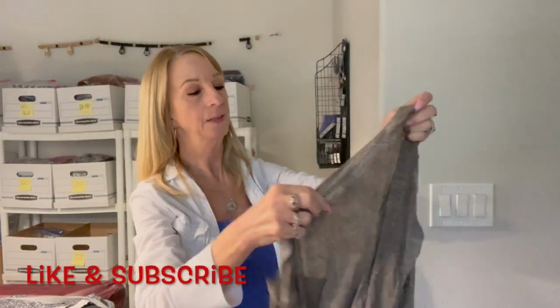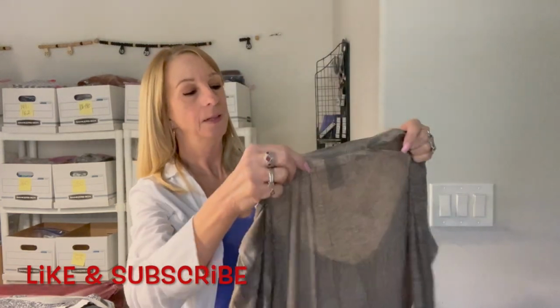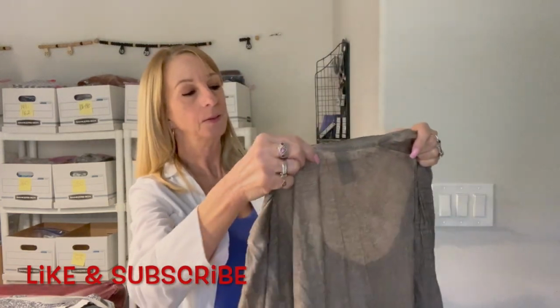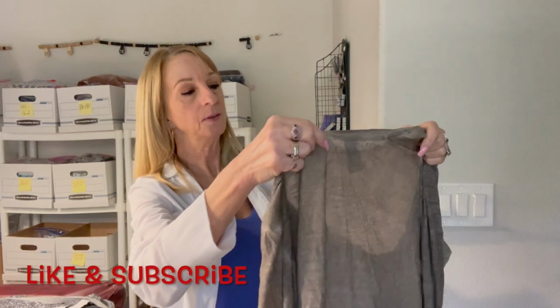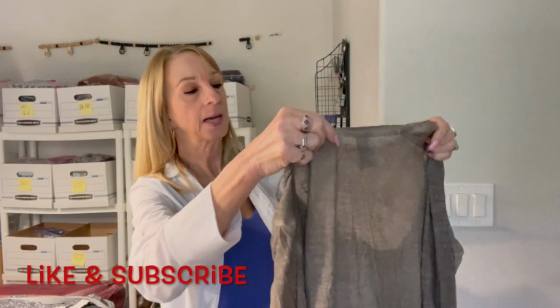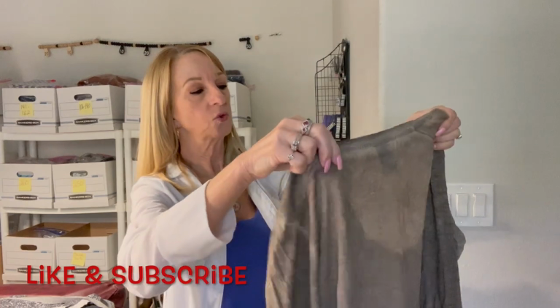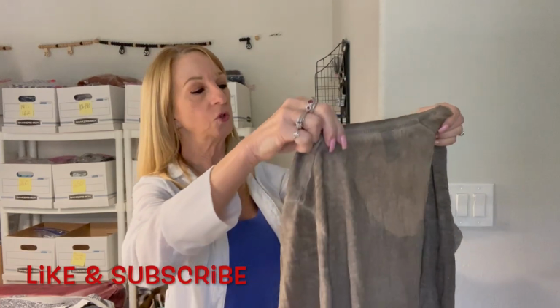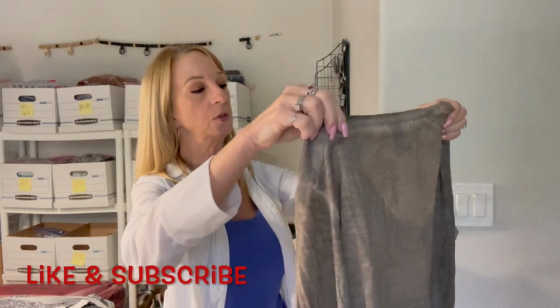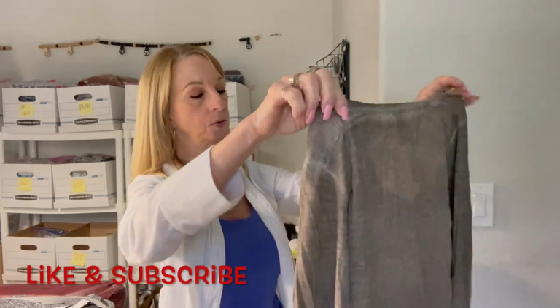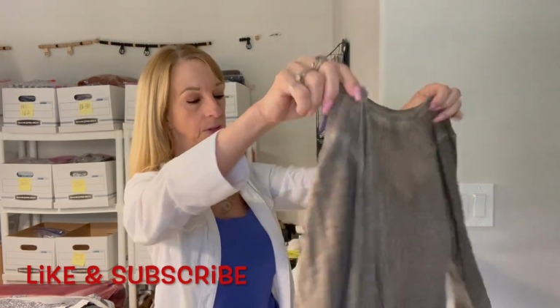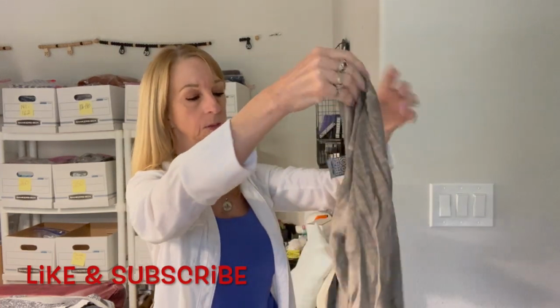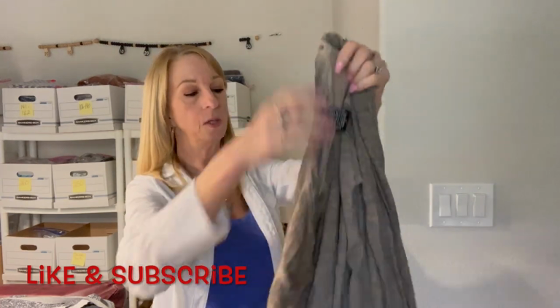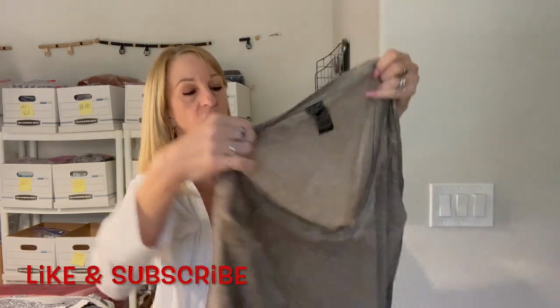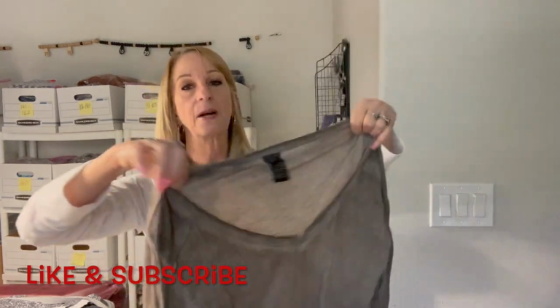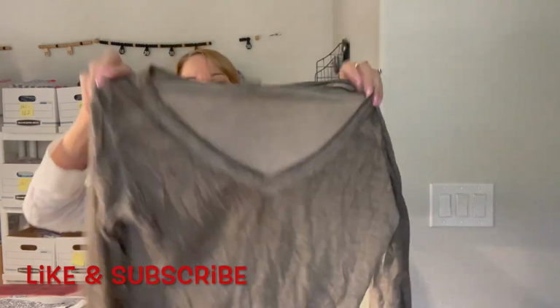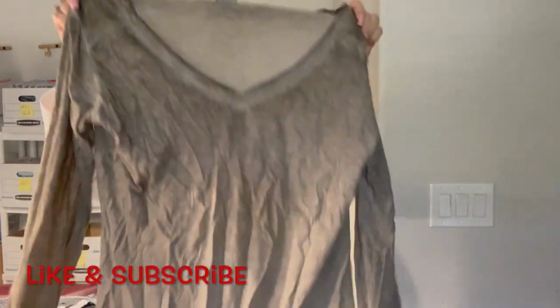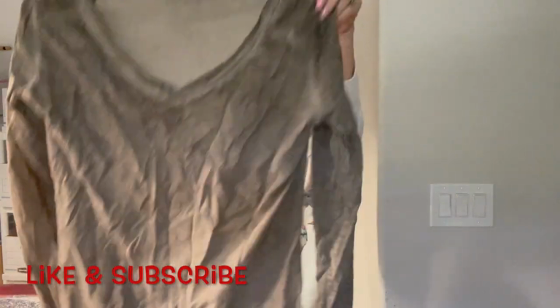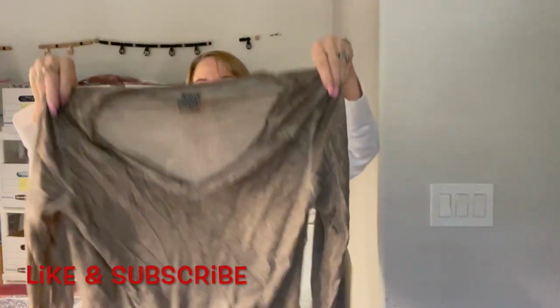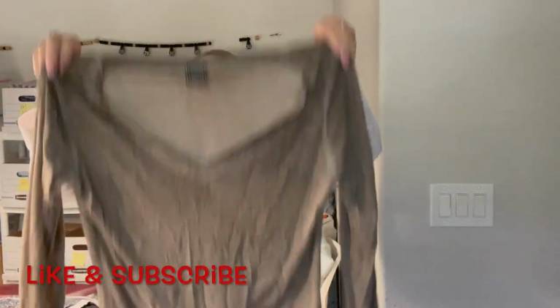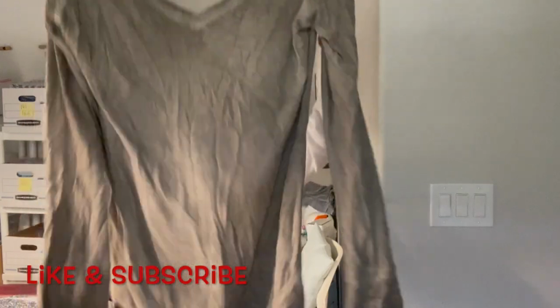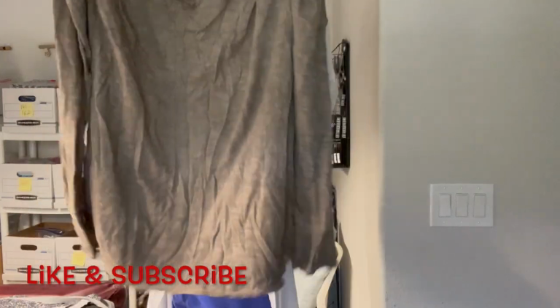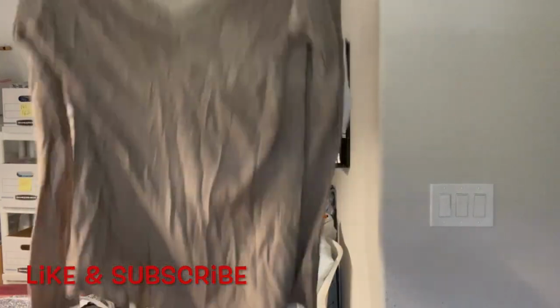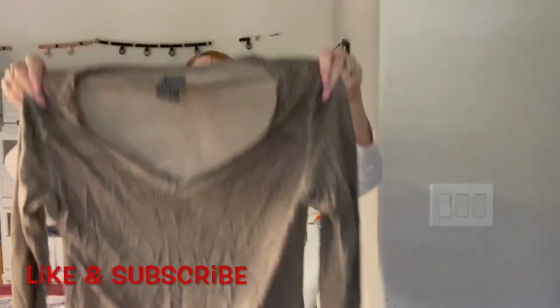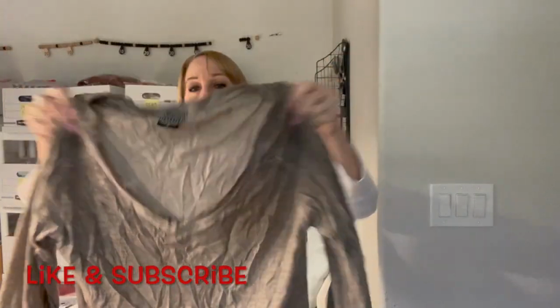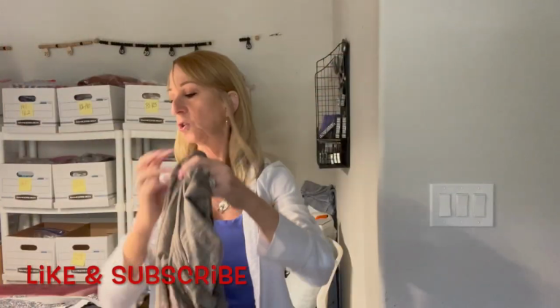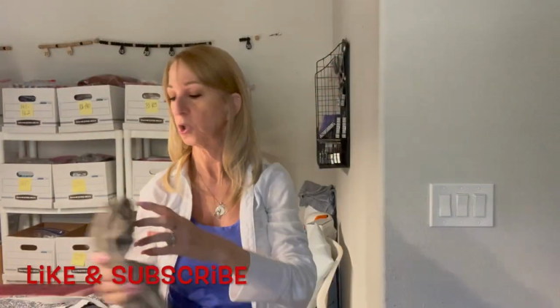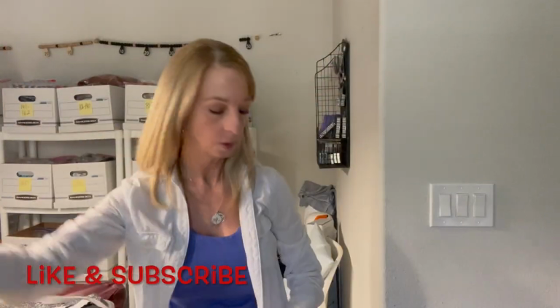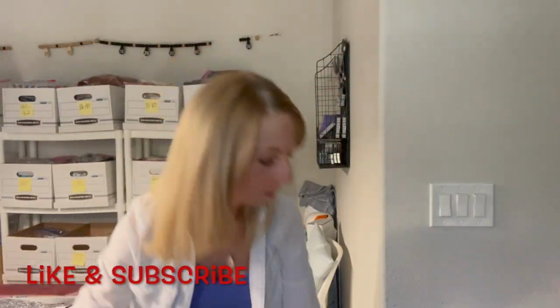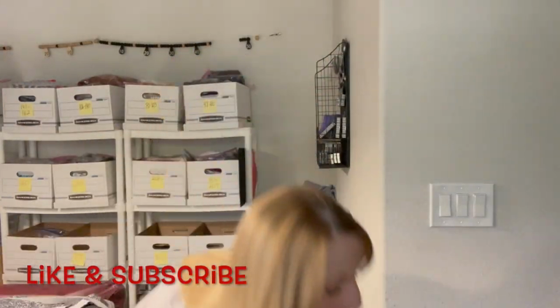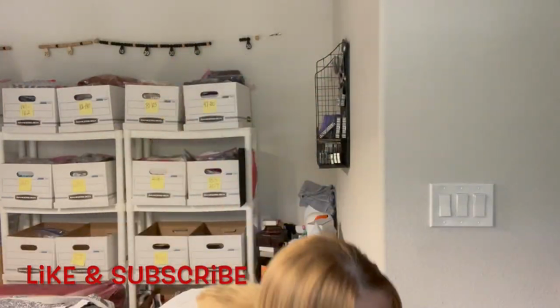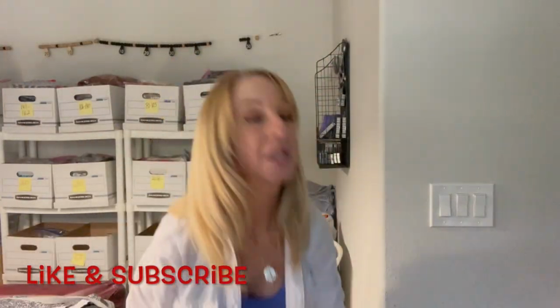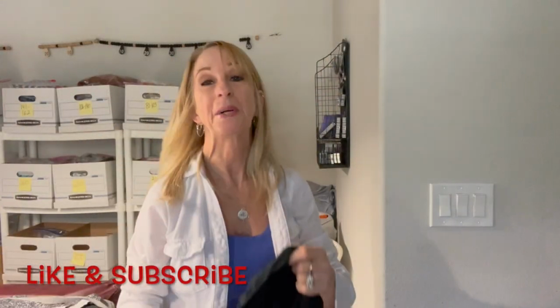This one here is Casual Studios, size small — just your average little pullover long-sleeved shirt, nothing special.